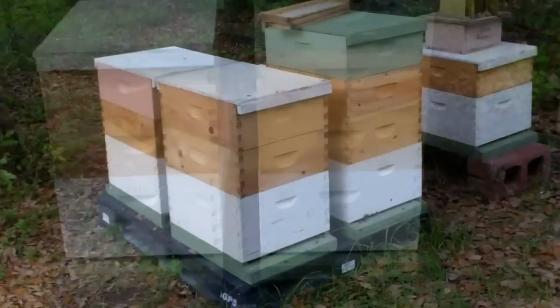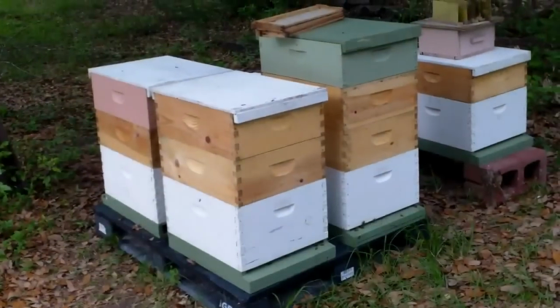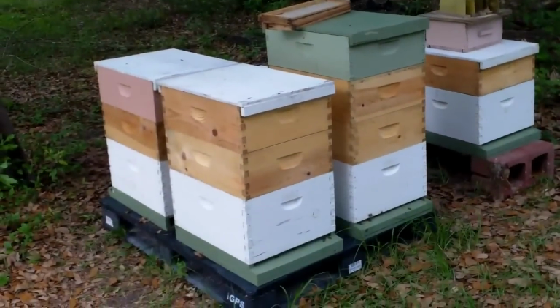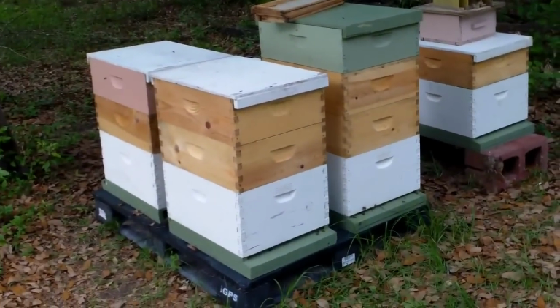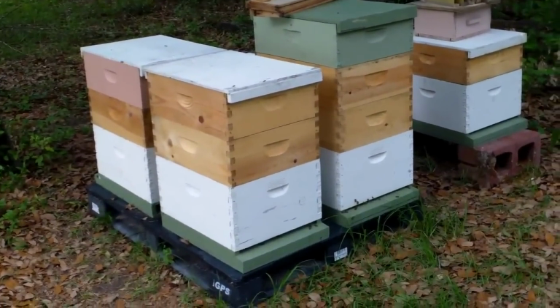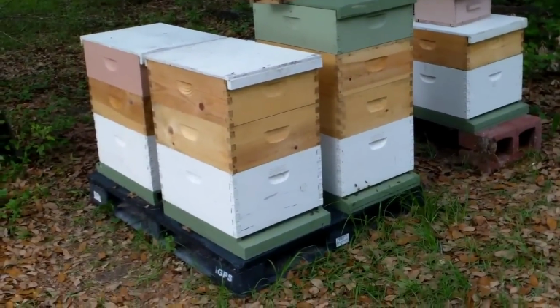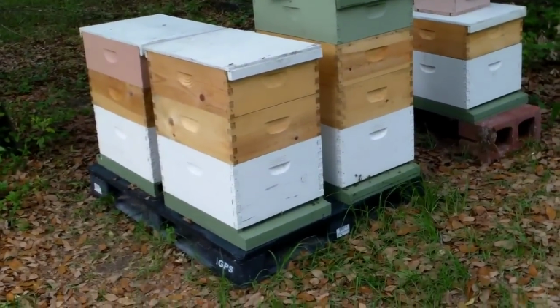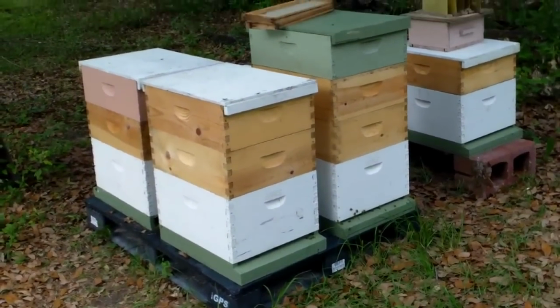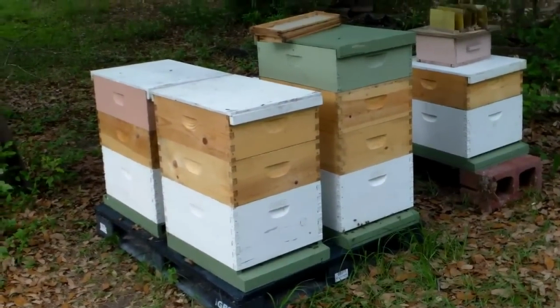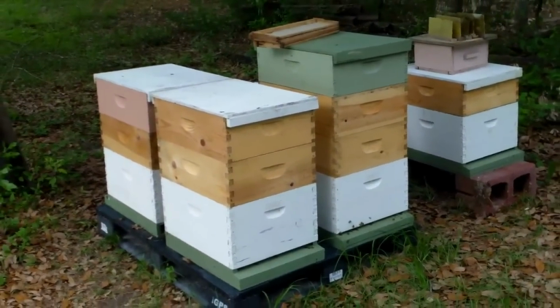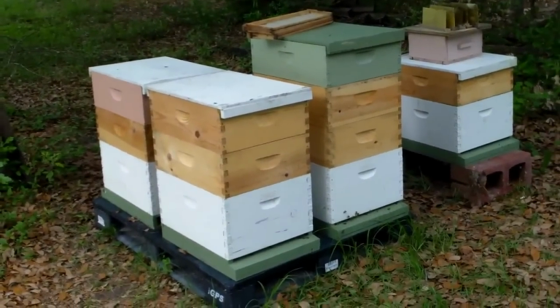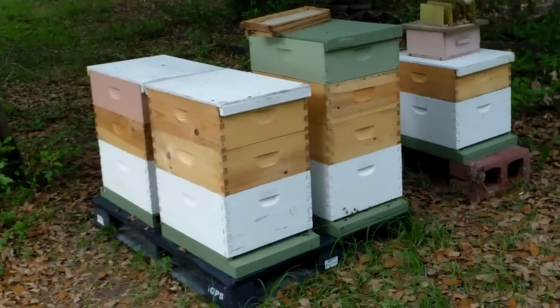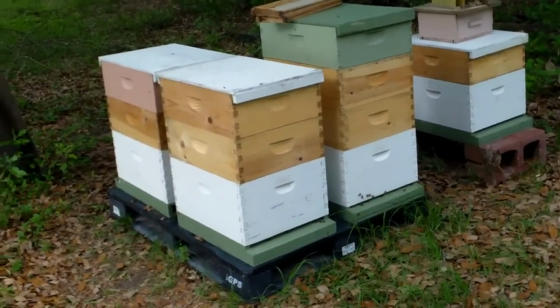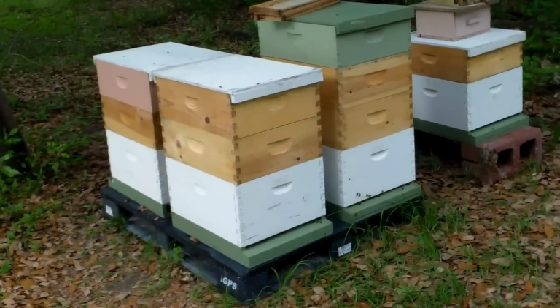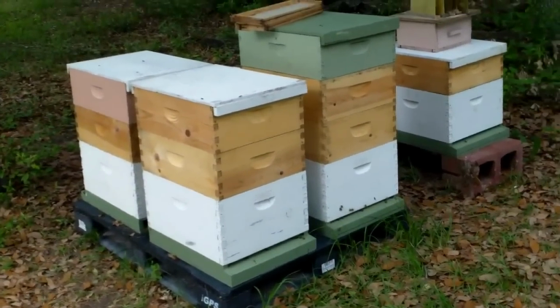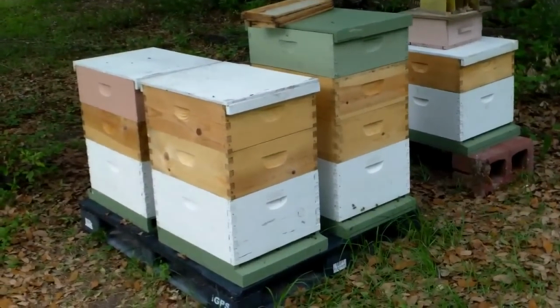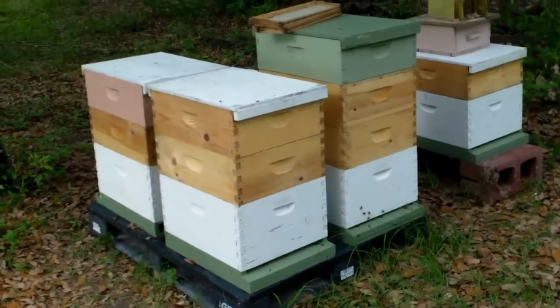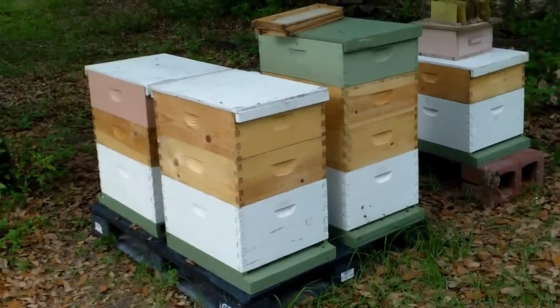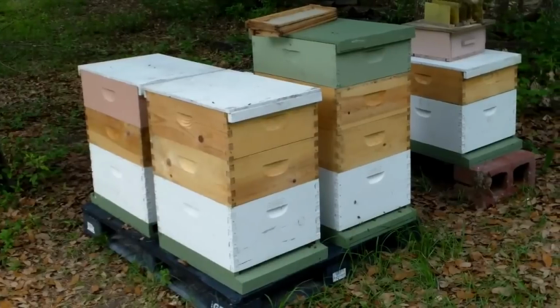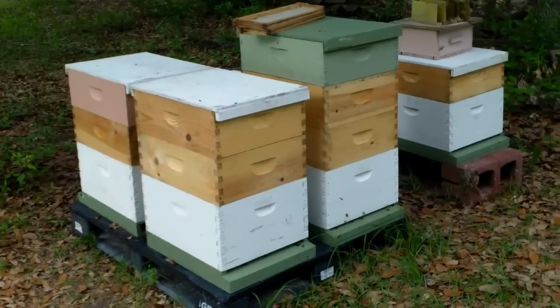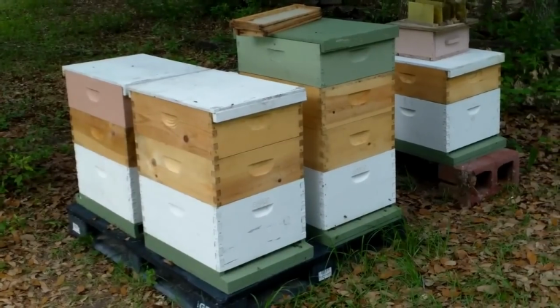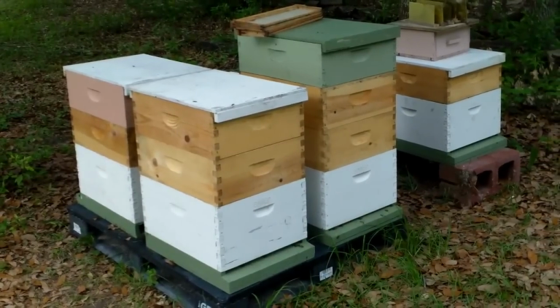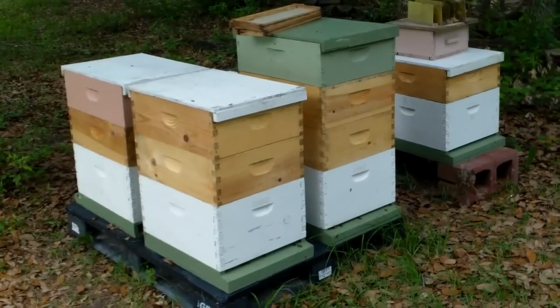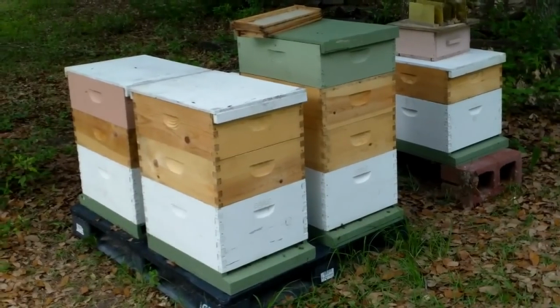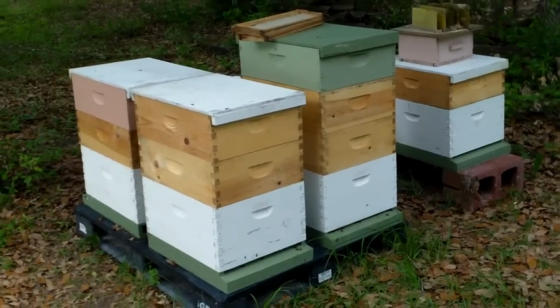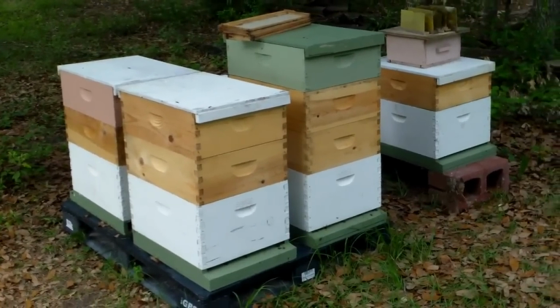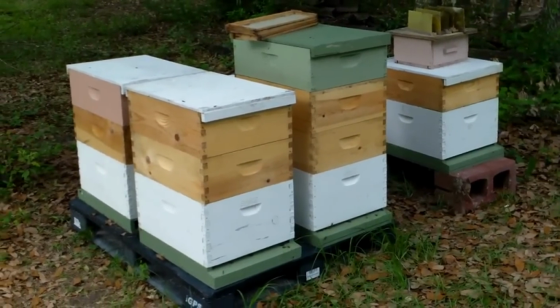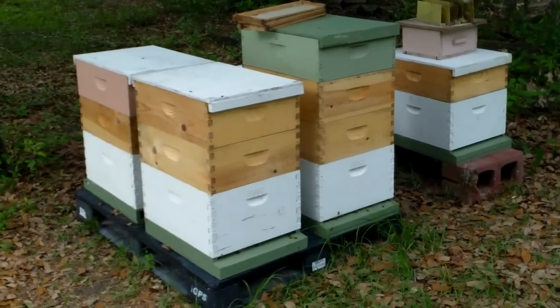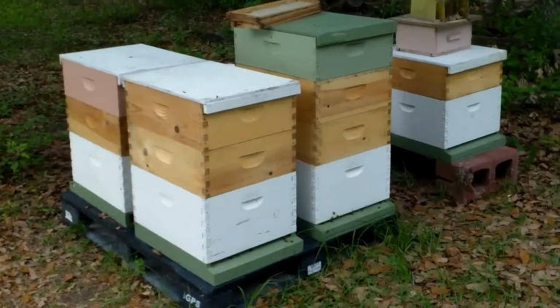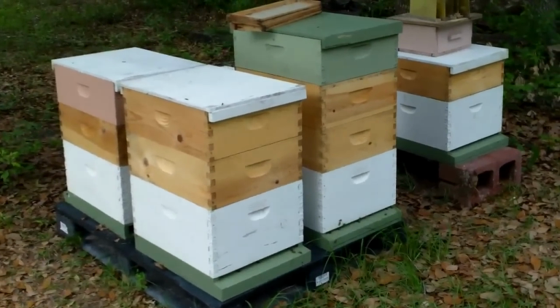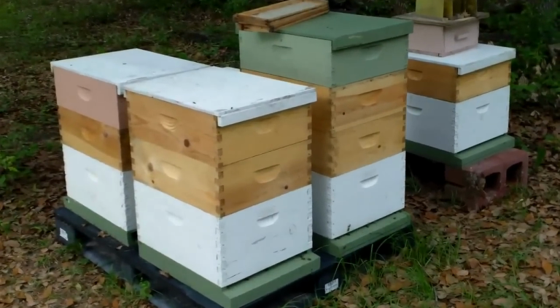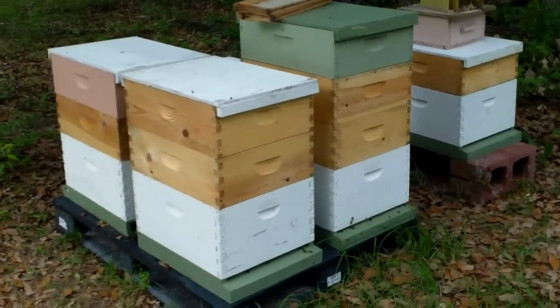I've had quite a bit of inquiry as to whether or not those bees we shook out of that pine tree made it or not. I'll put the link down below to that video. But yes, they did make it. They all took to their queens and they're doing well.